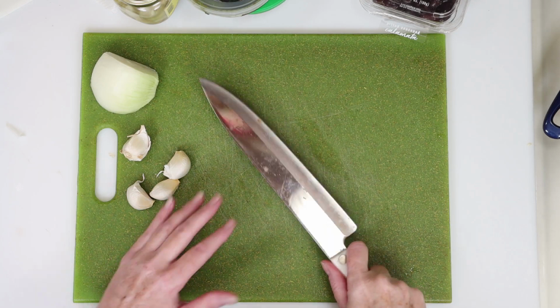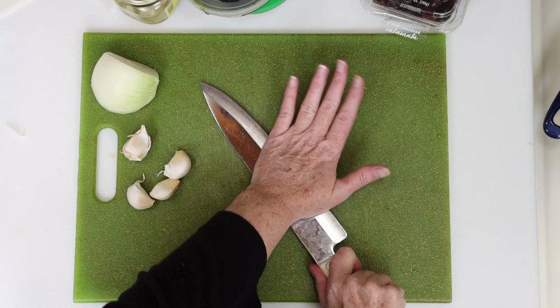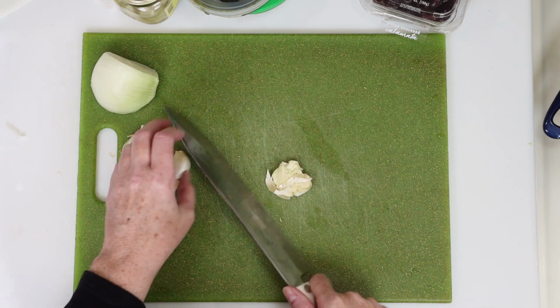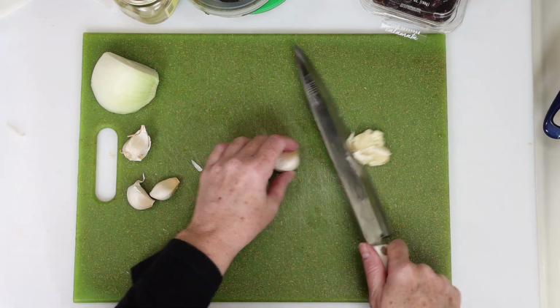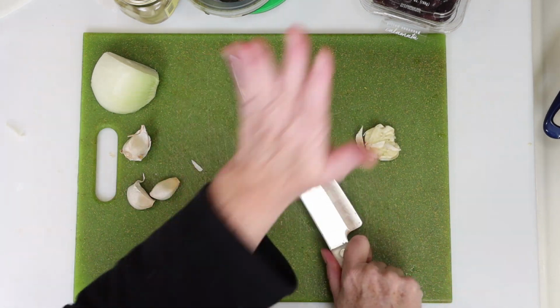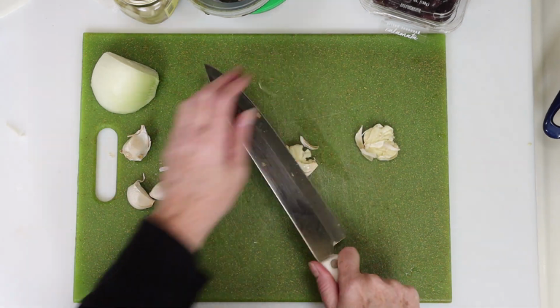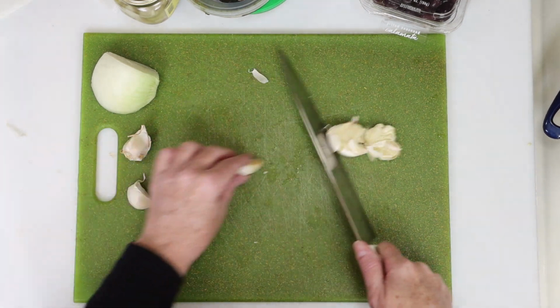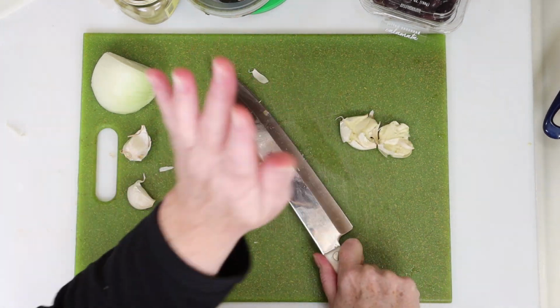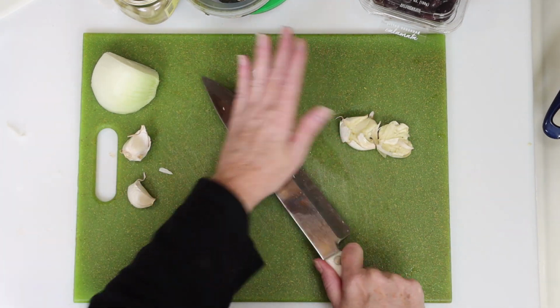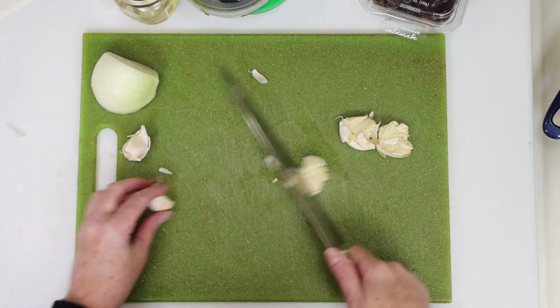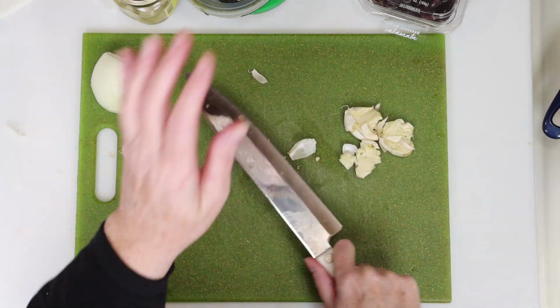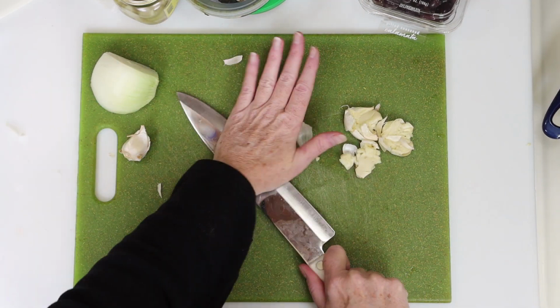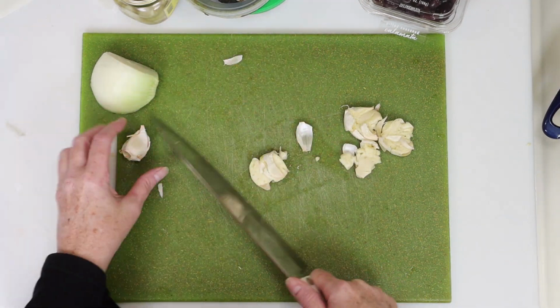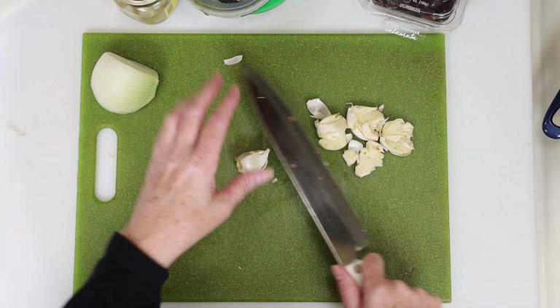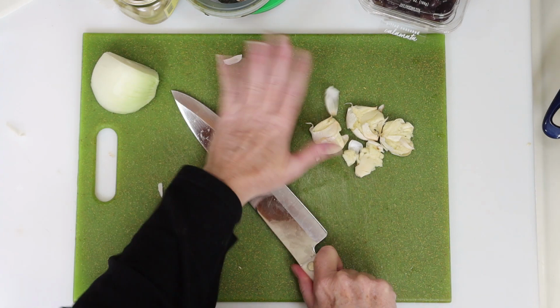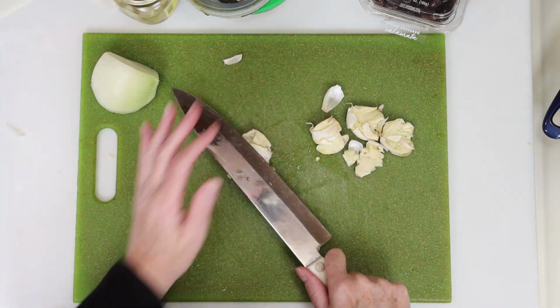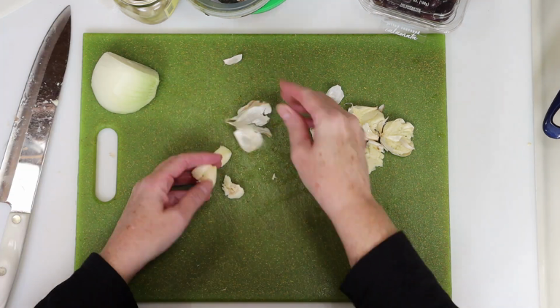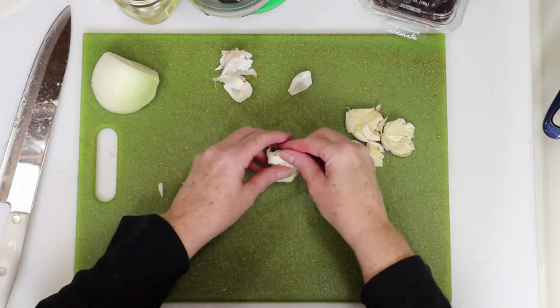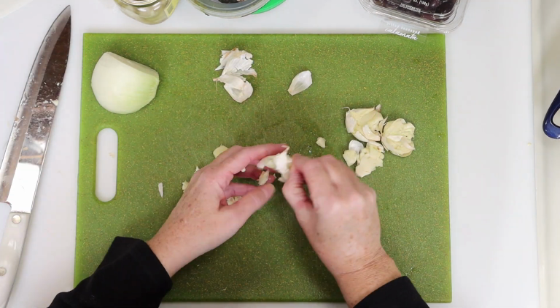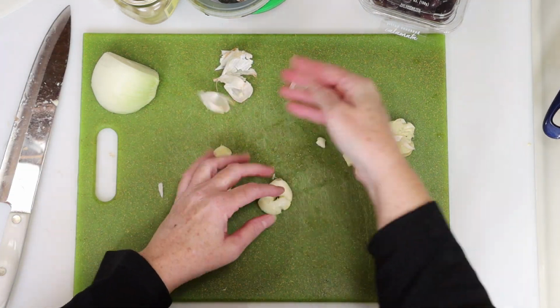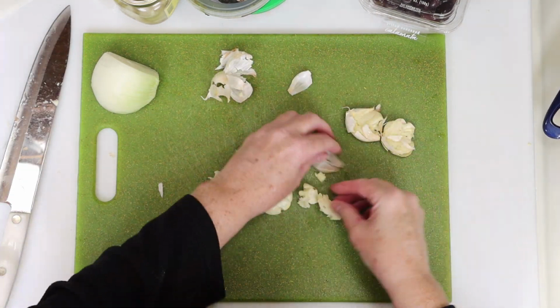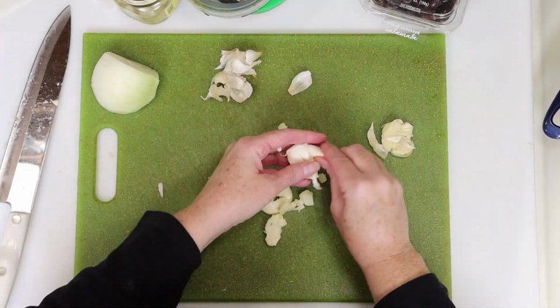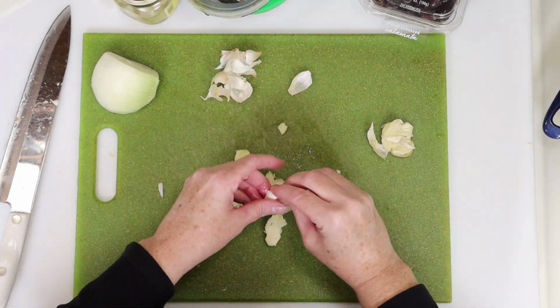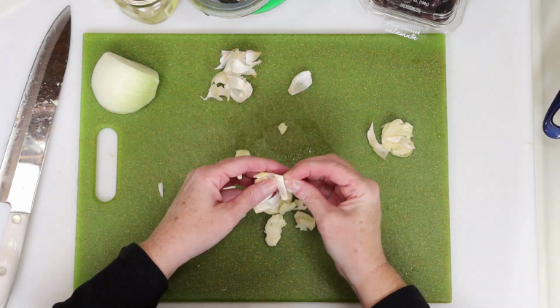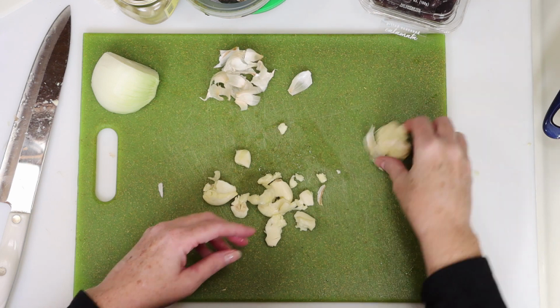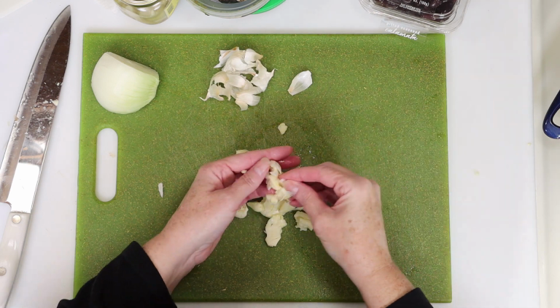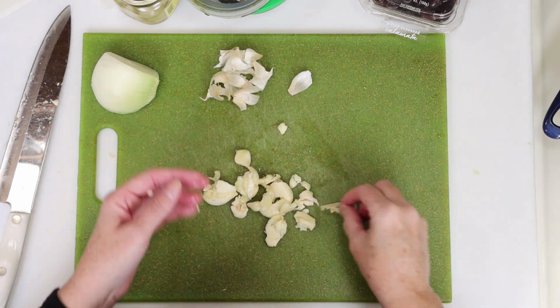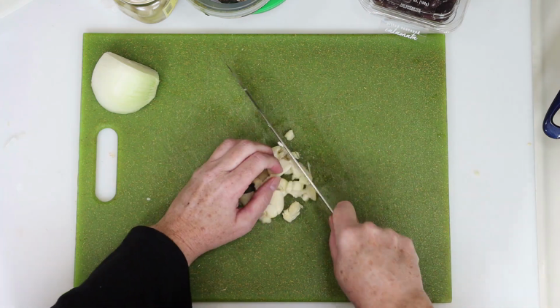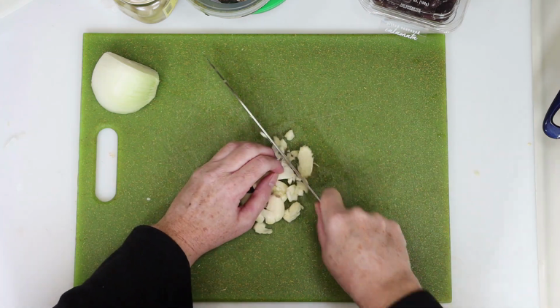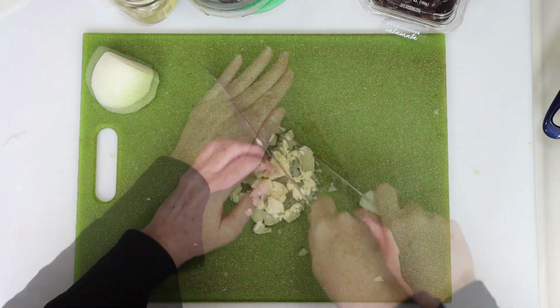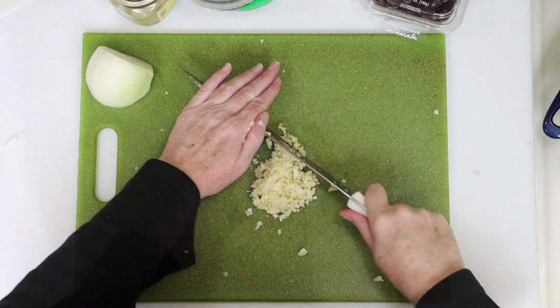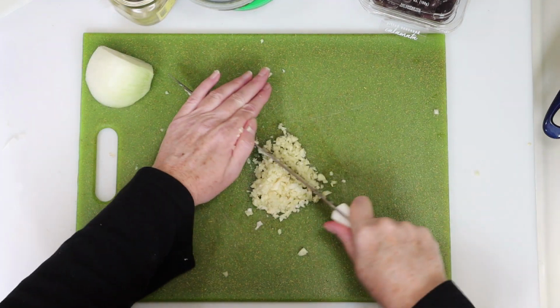We'll need a couple tablespoons of finely chopped garlic, so I'll start by smashing my garlic cloves. After that I'm going to remove the skins, and the peels should come off pretty easily after you smash them. Next we're going to chop that garlic down fine, just like you see here.